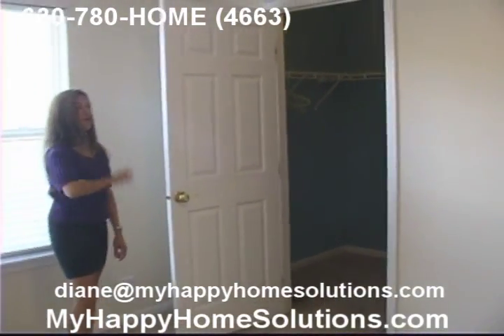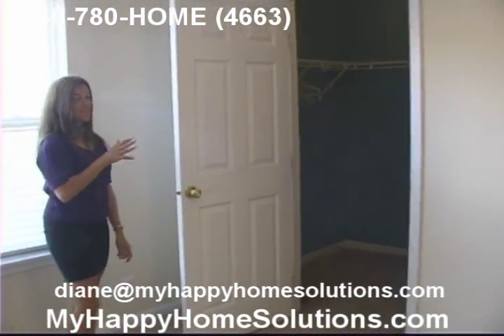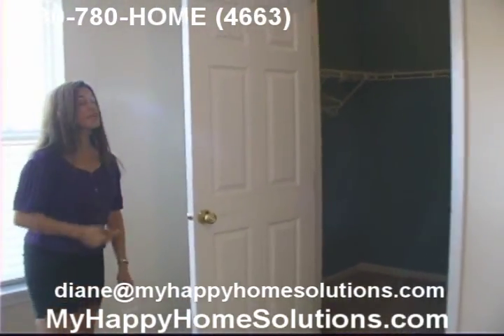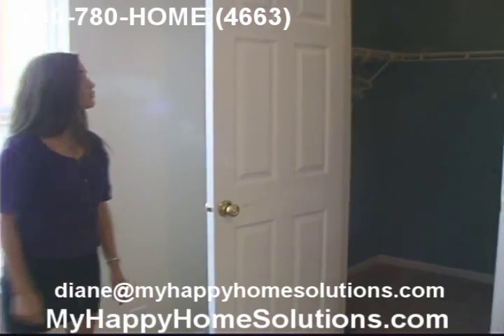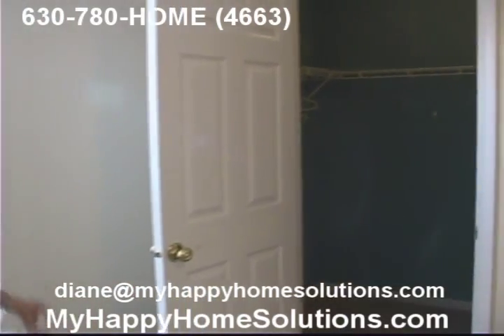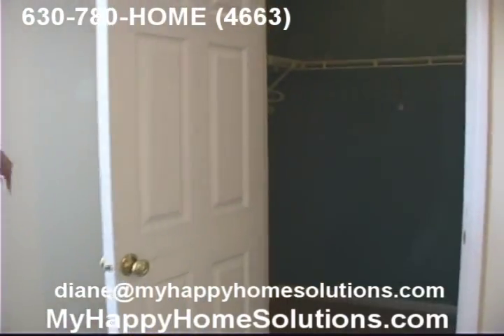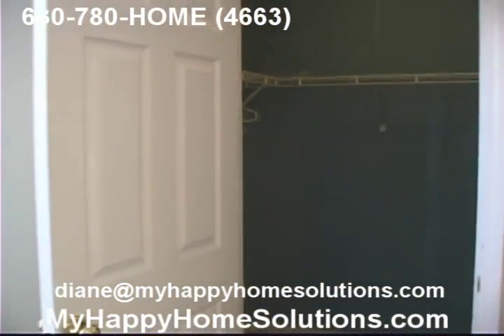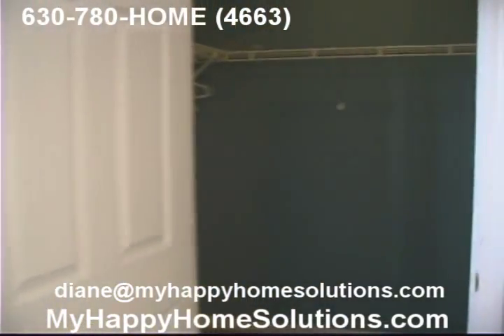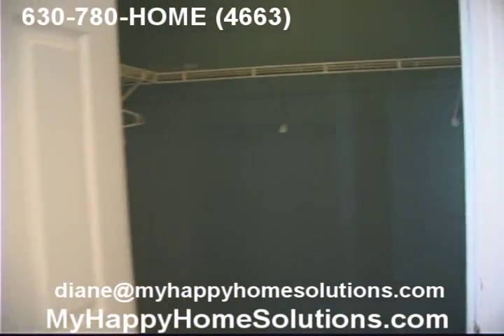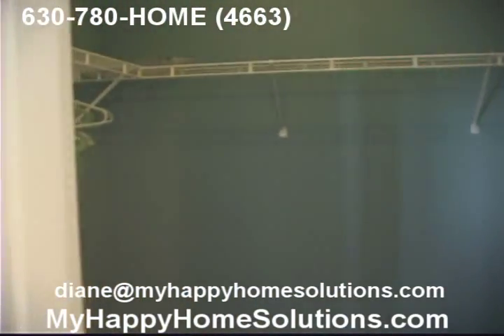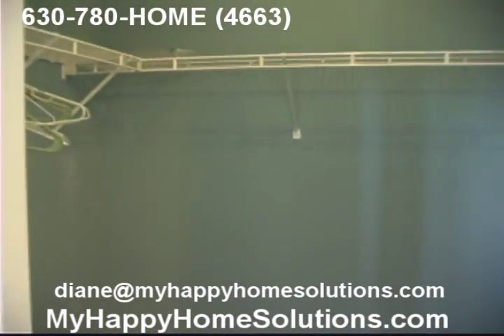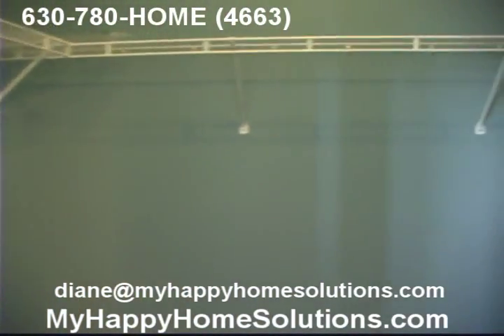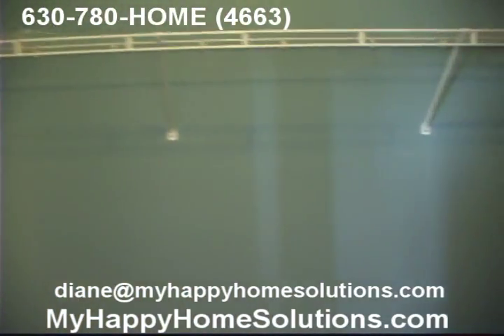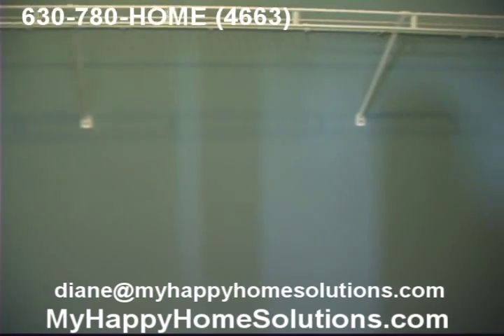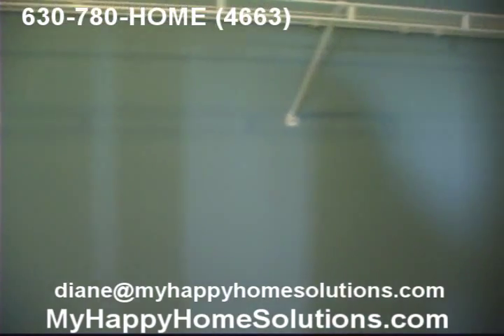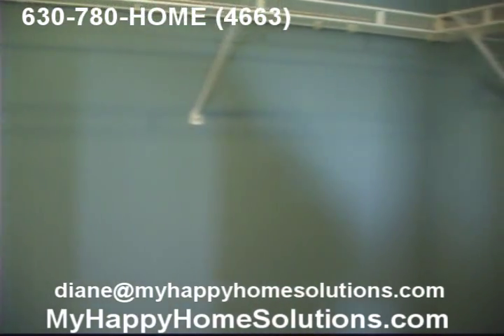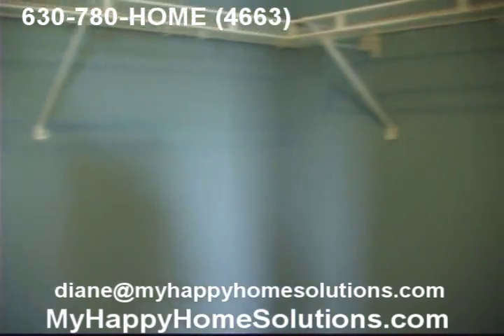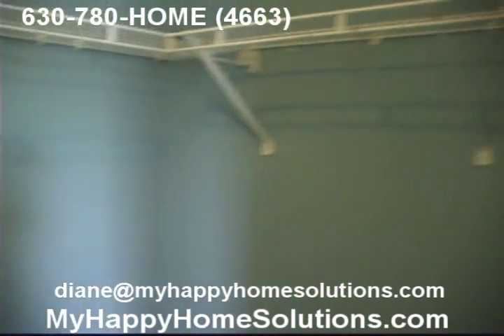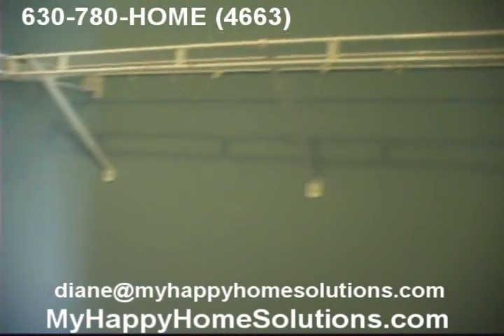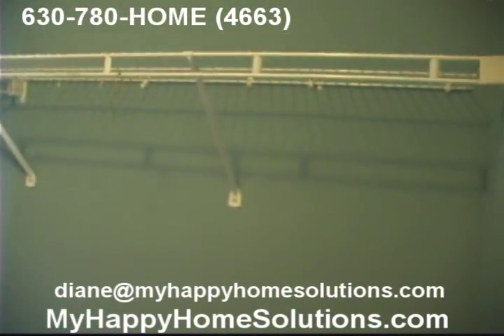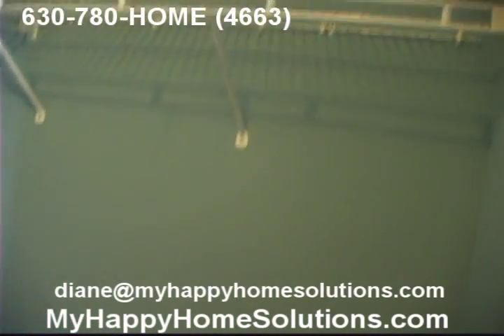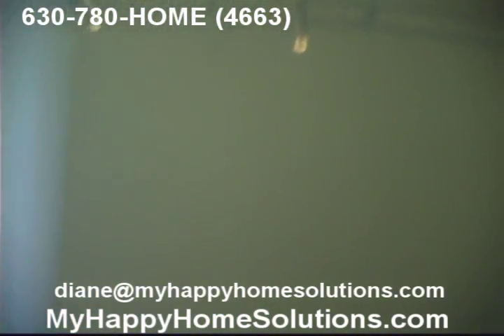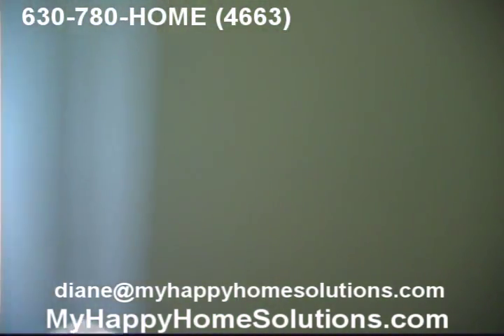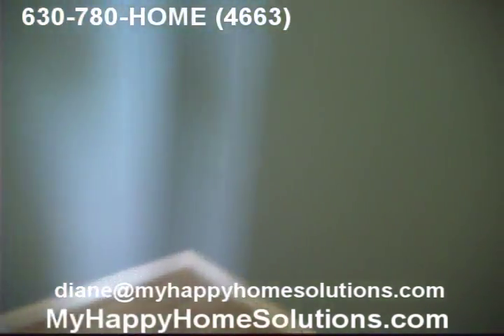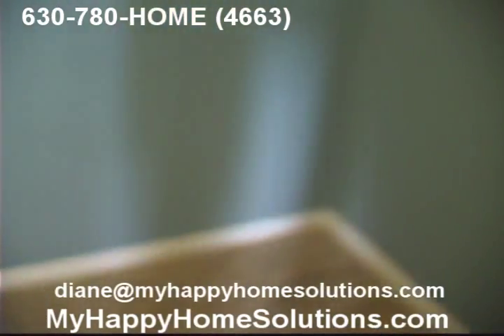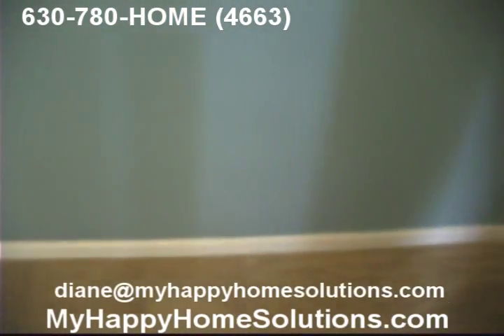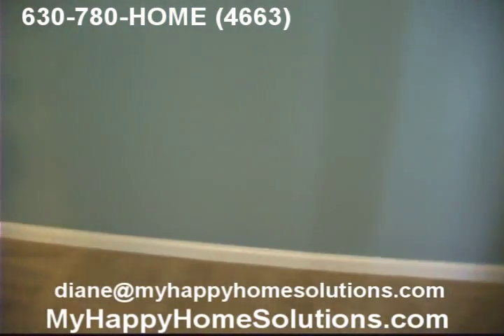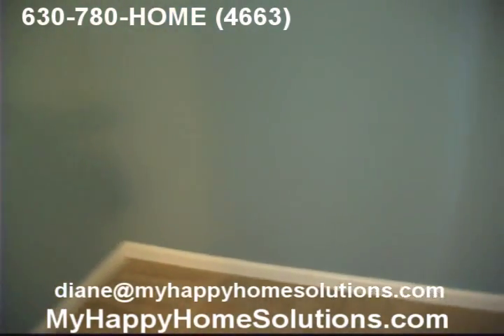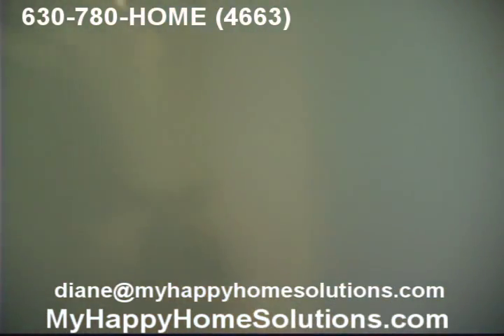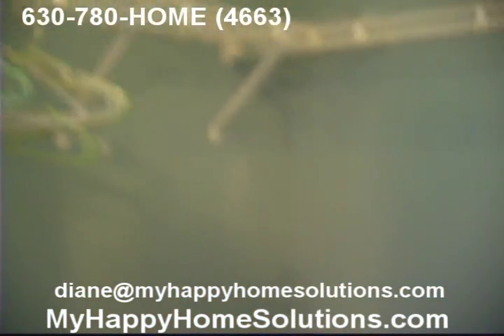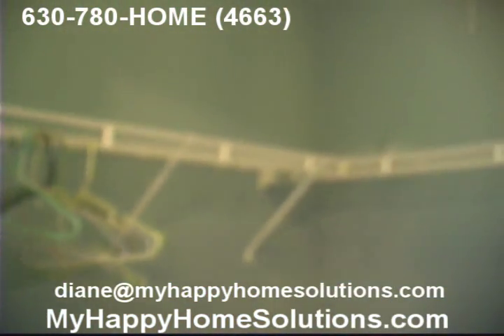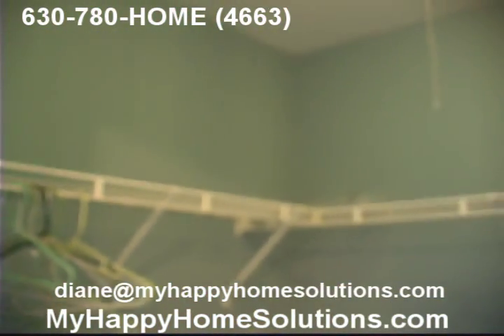You've got to see the whole thing to really appreciate it. It goes all the way around — shelving, room for your clothes, room for your shoes, room for storage. That's always a nice plus when you have a walk-in closet.